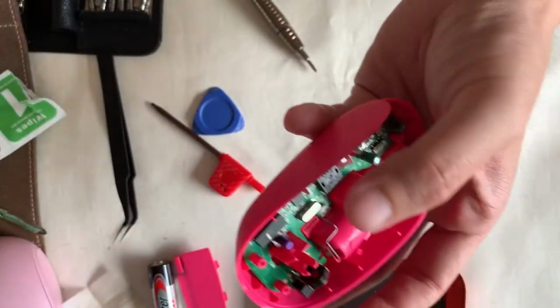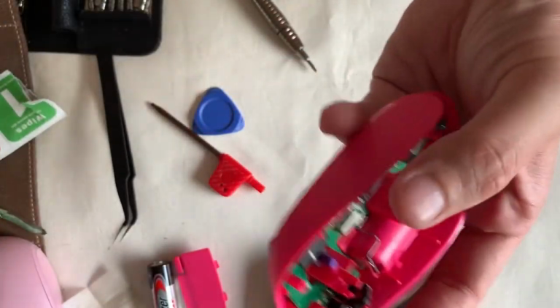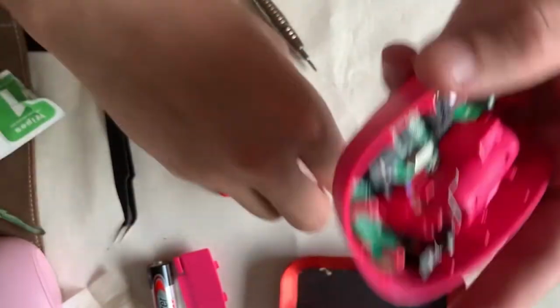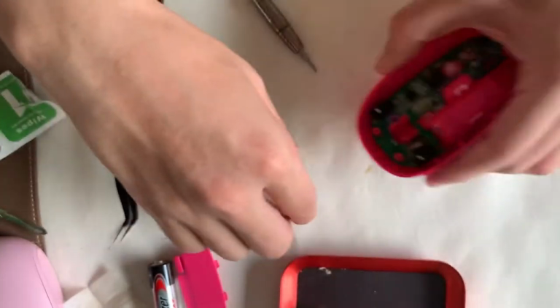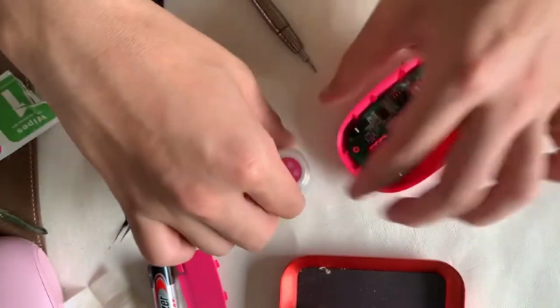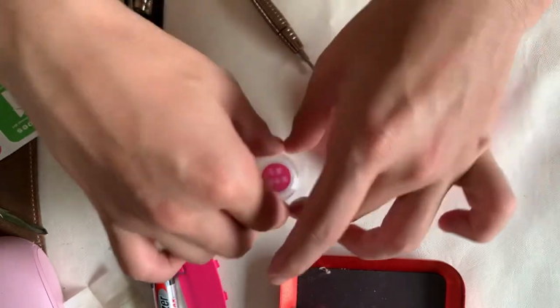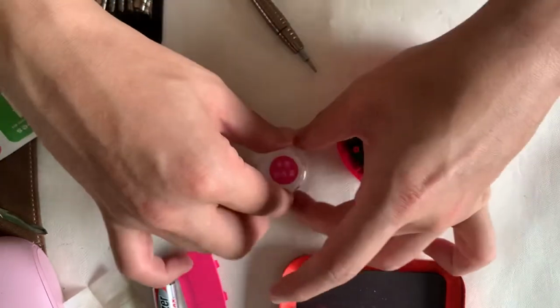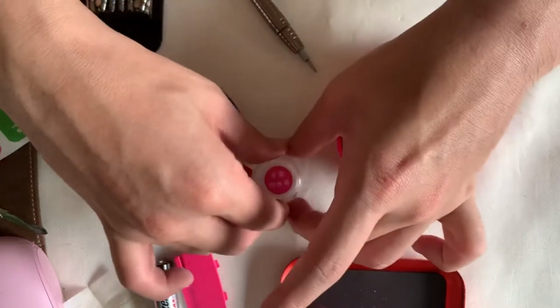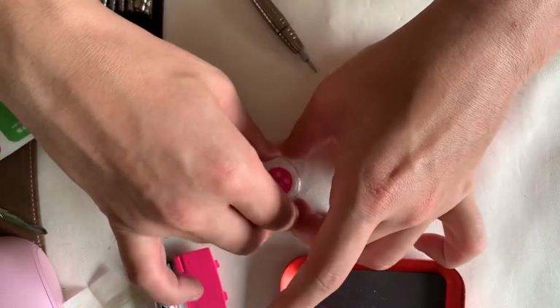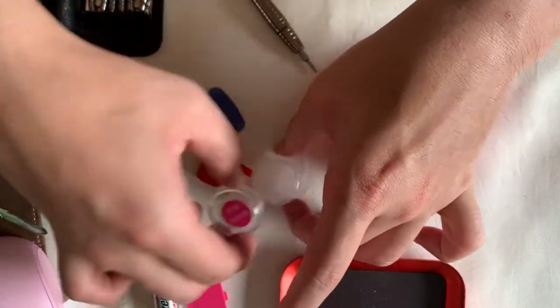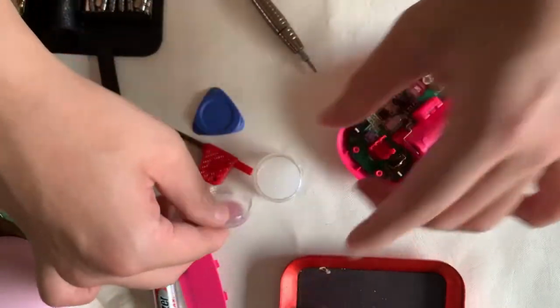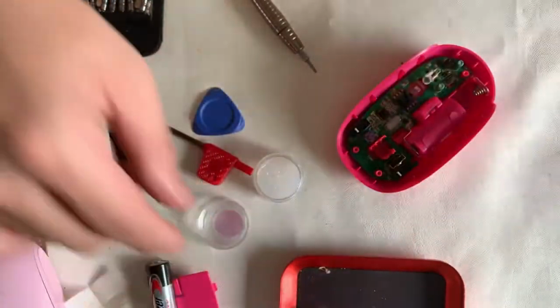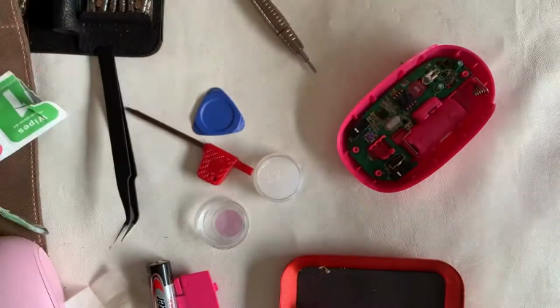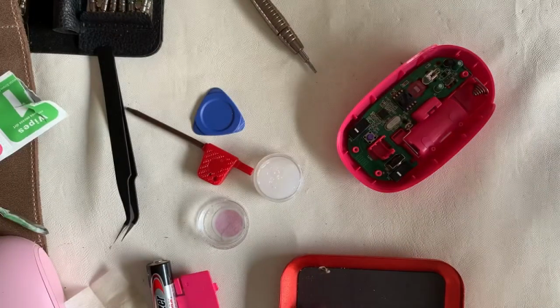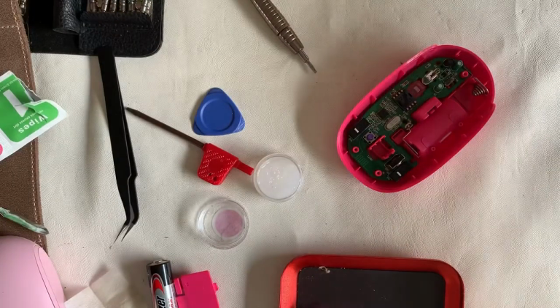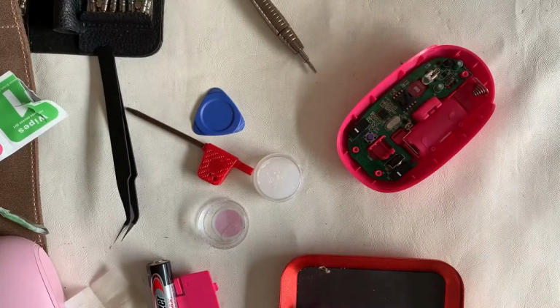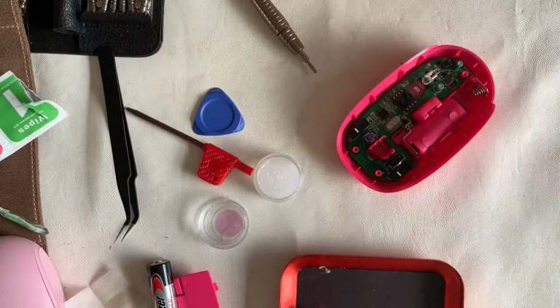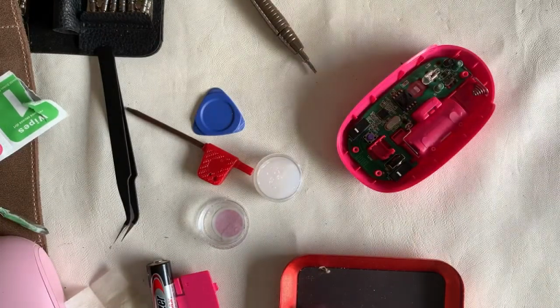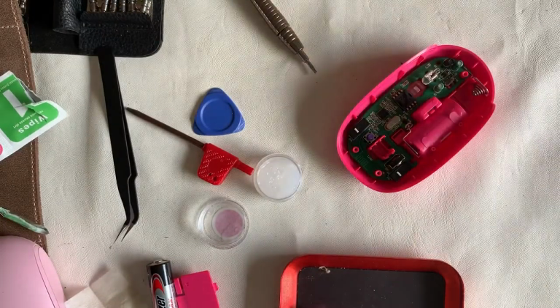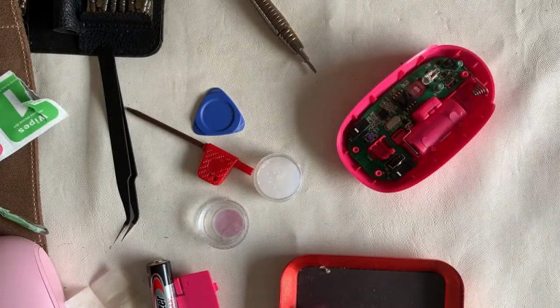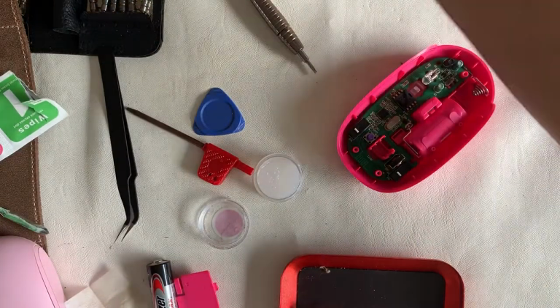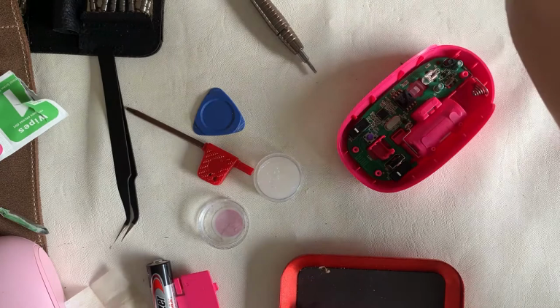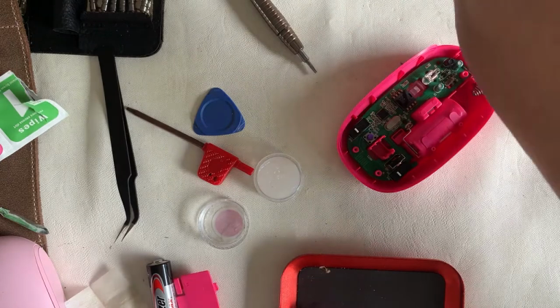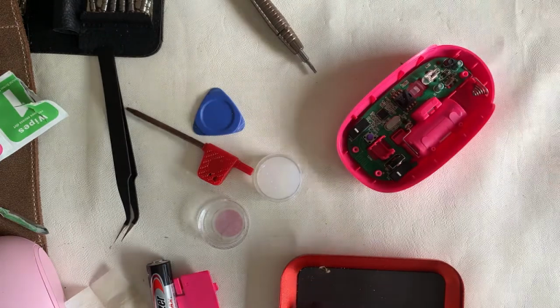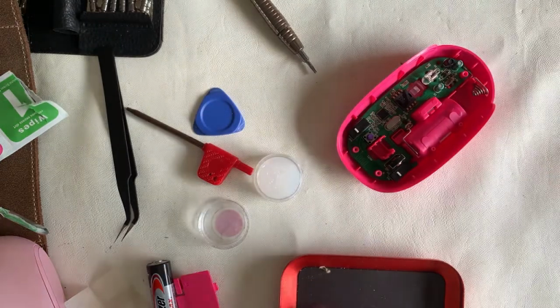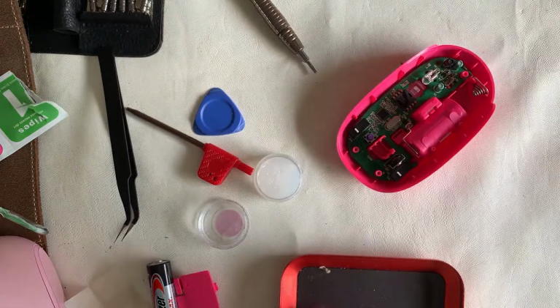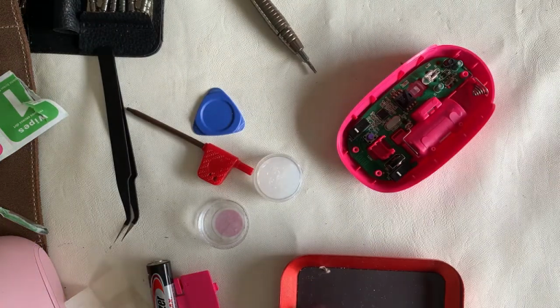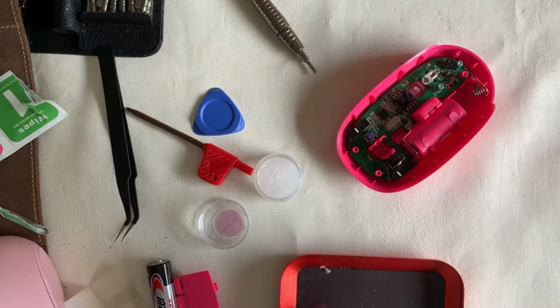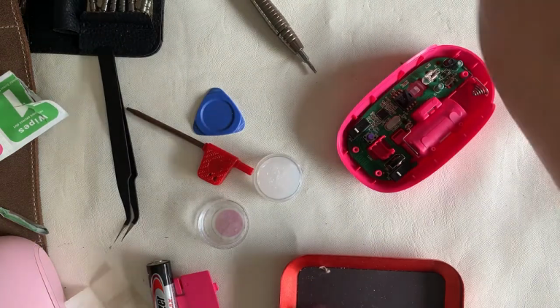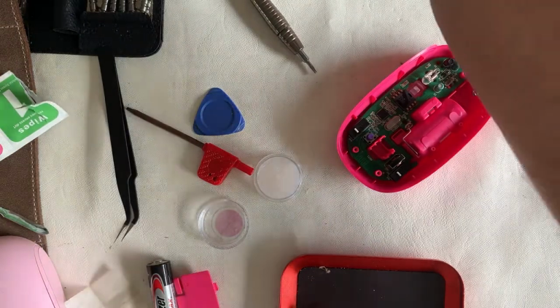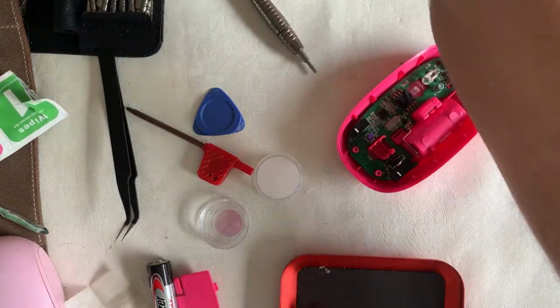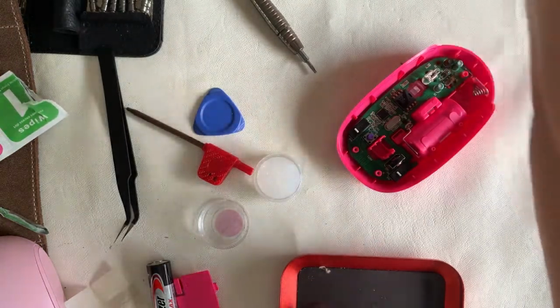Moving on, we'll be applying some silicone grease on the scroll wheel to make sure that it scrolls smoothly.